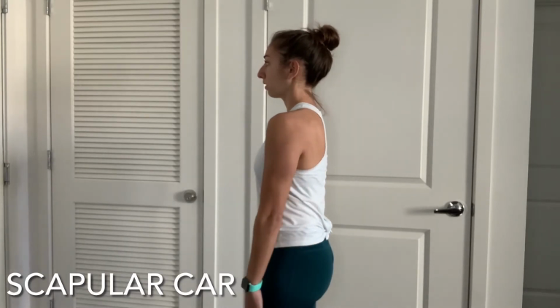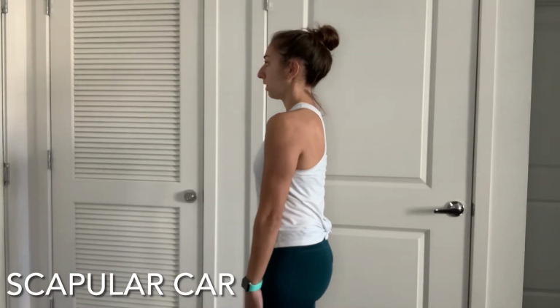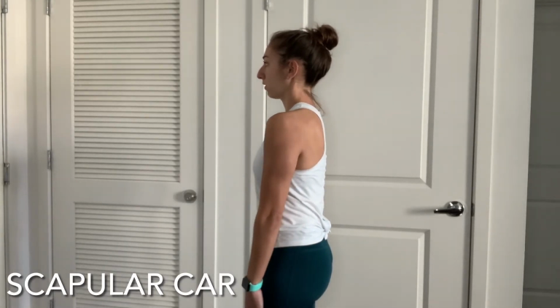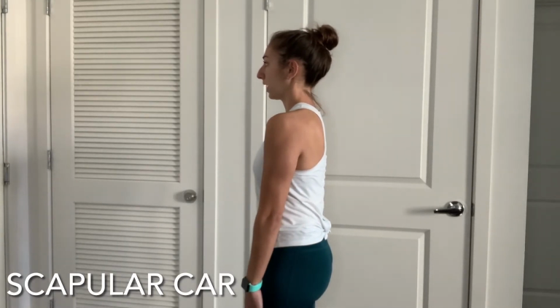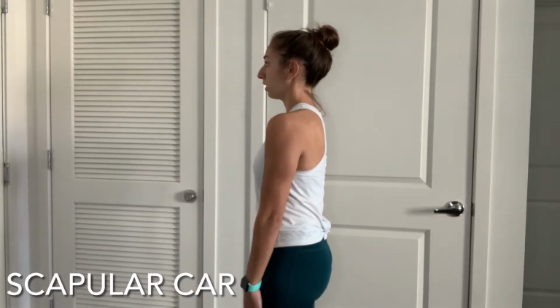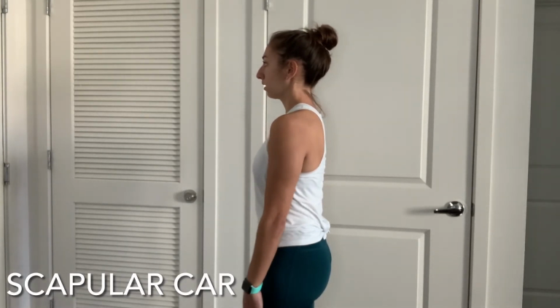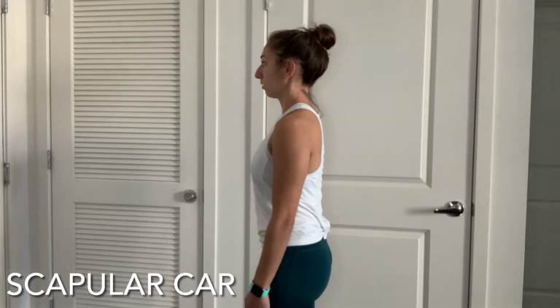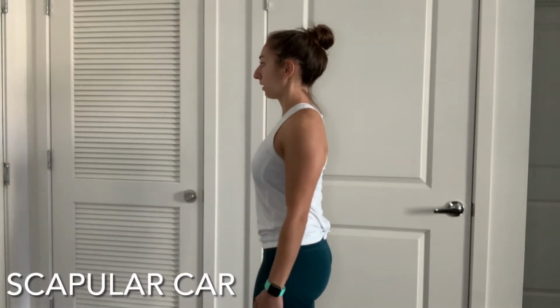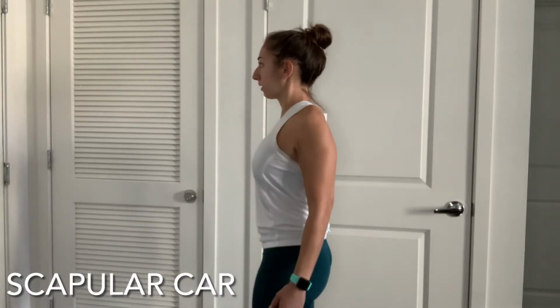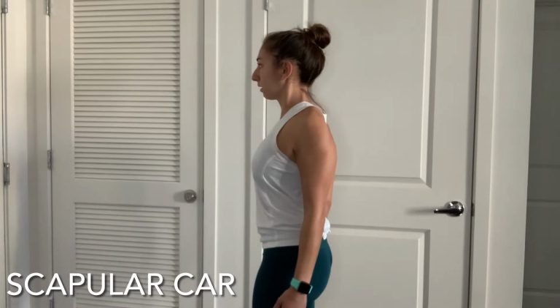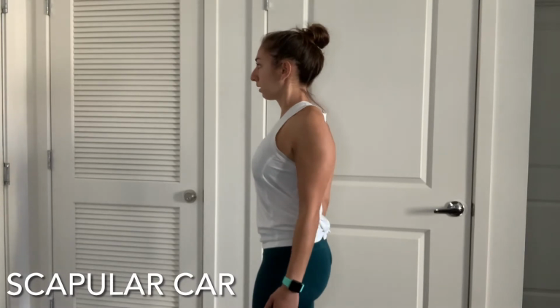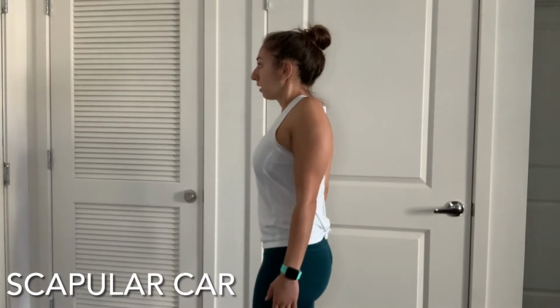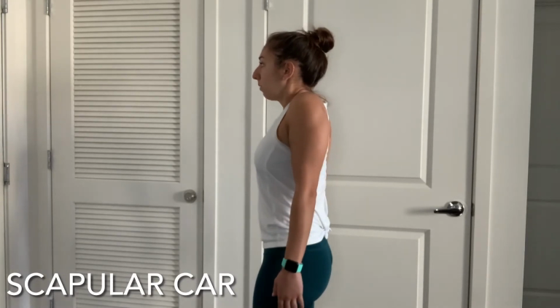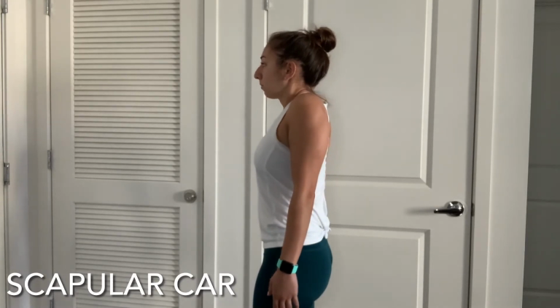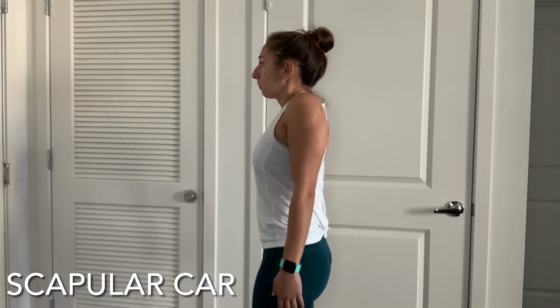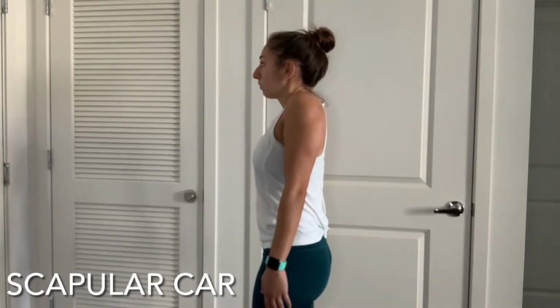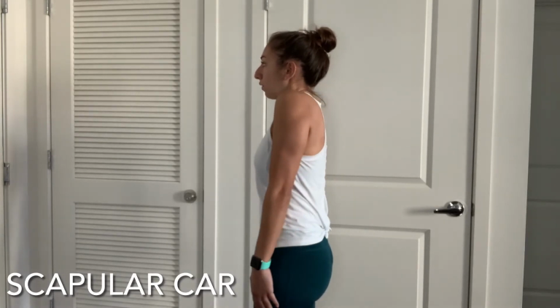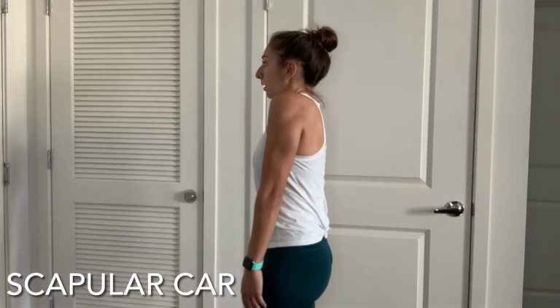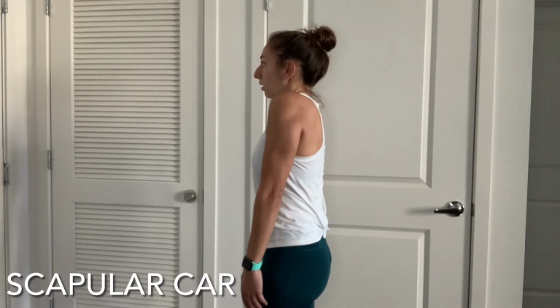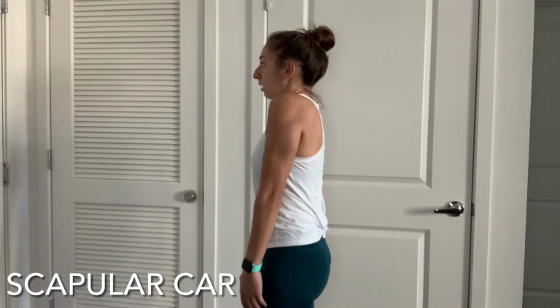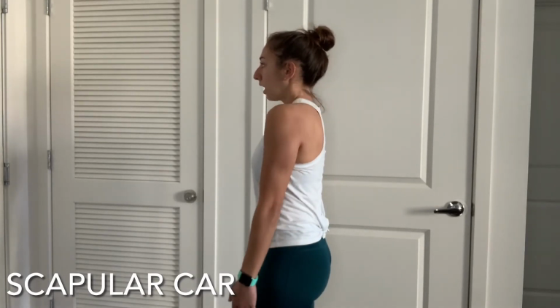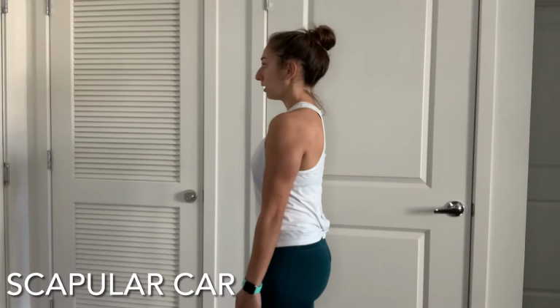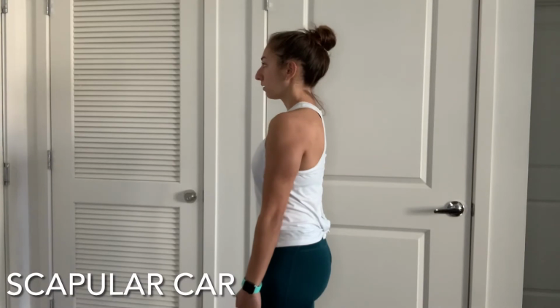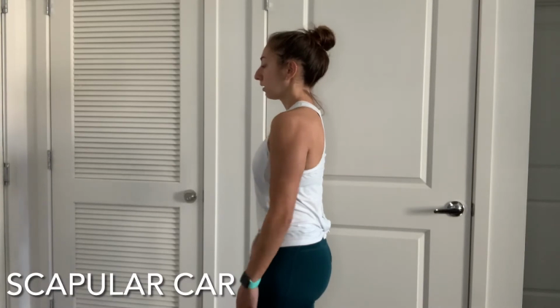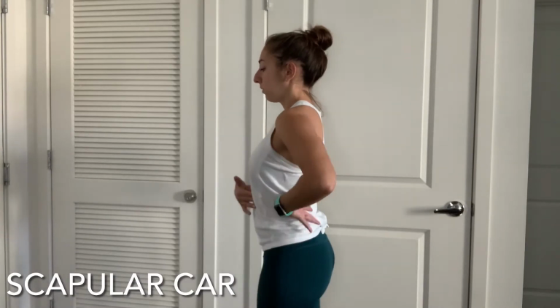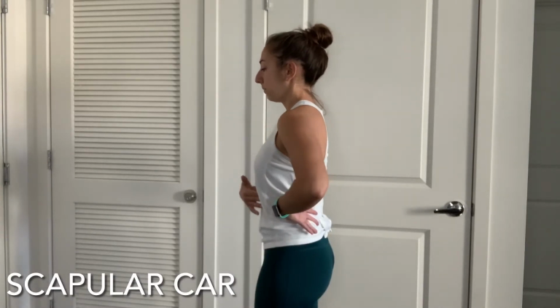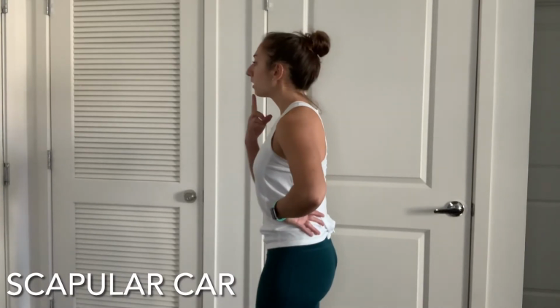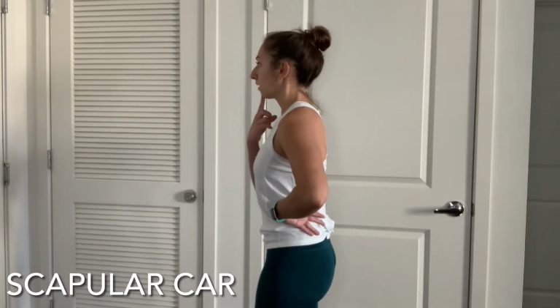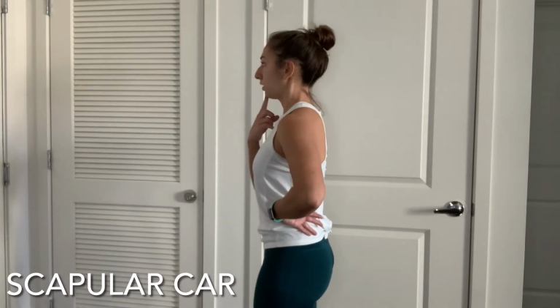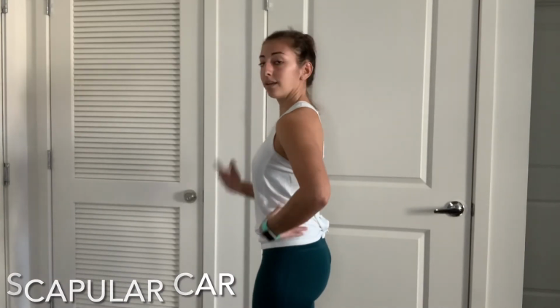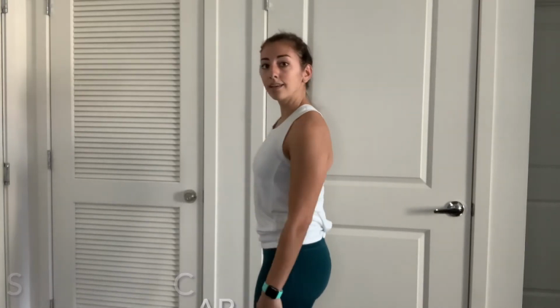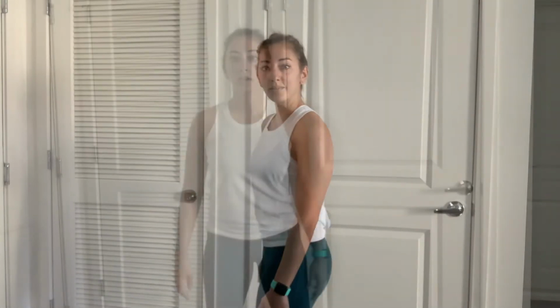Now do it again in the other direction — back, up, forward, and down. Keep those ribs in, keep the chin in, and keep the arms straight.